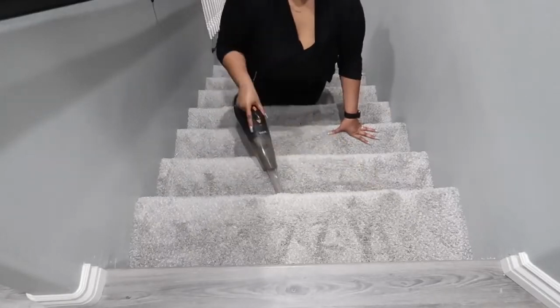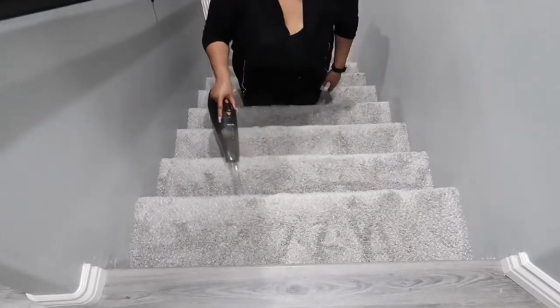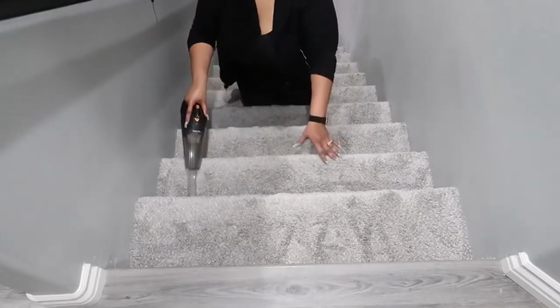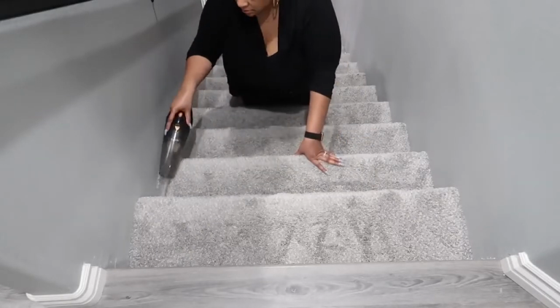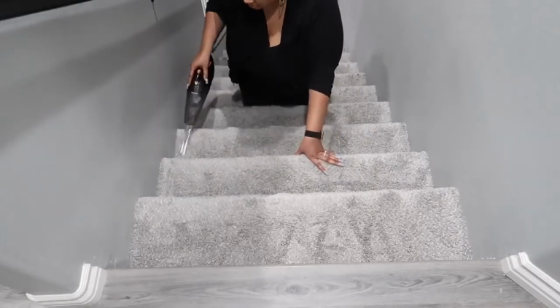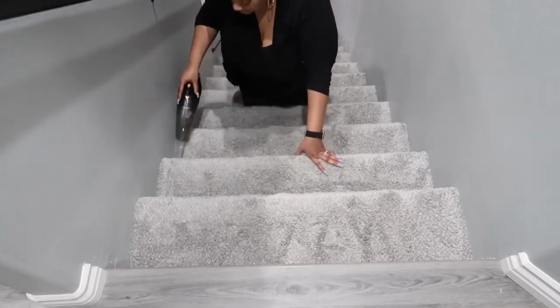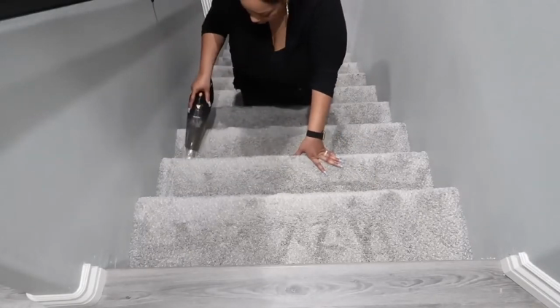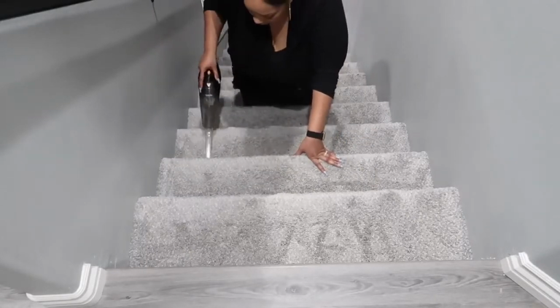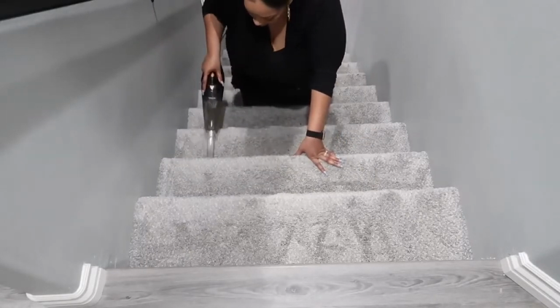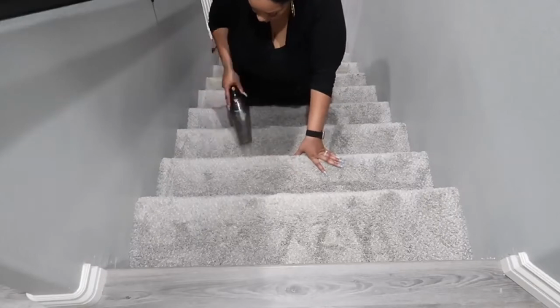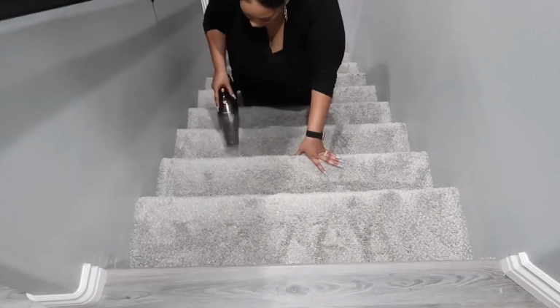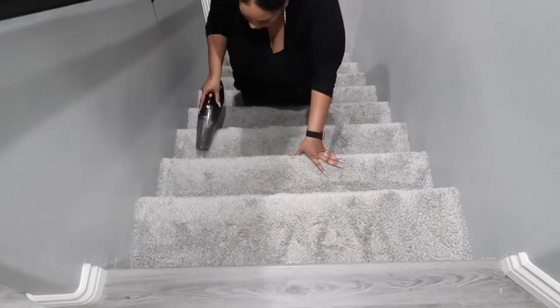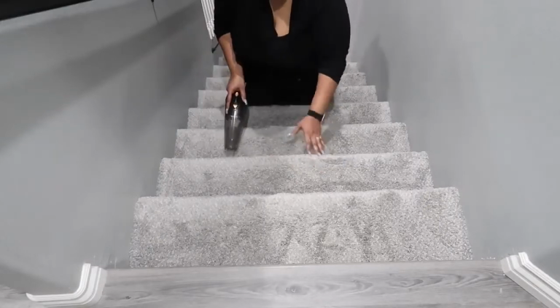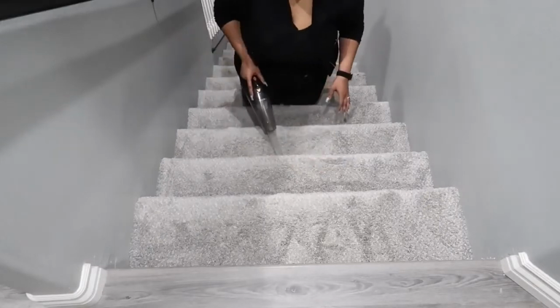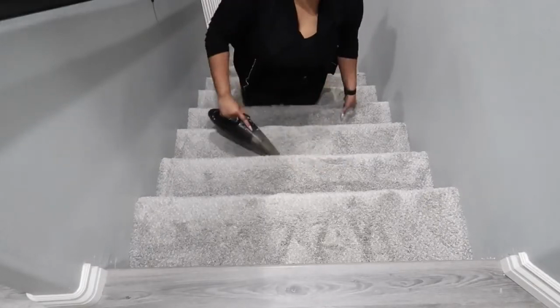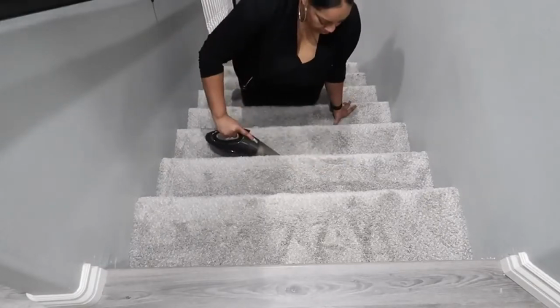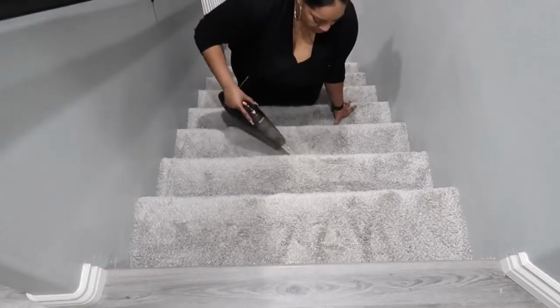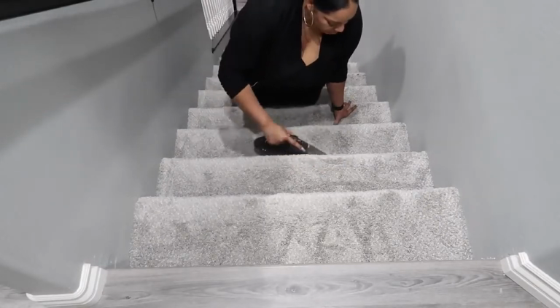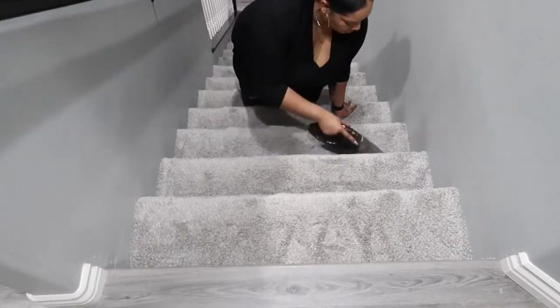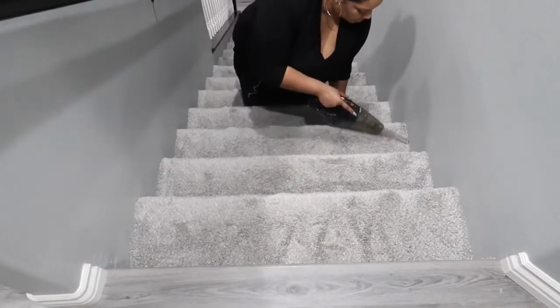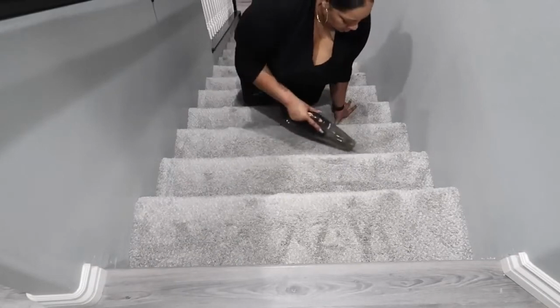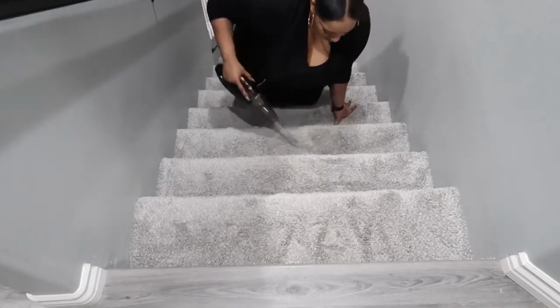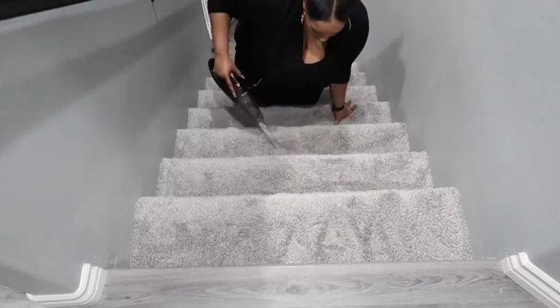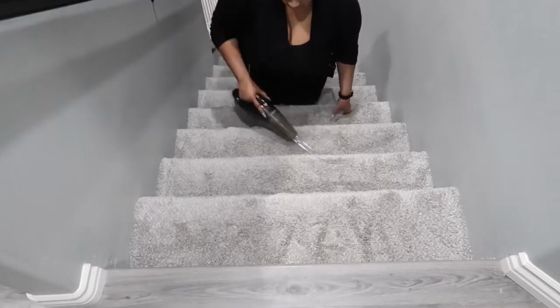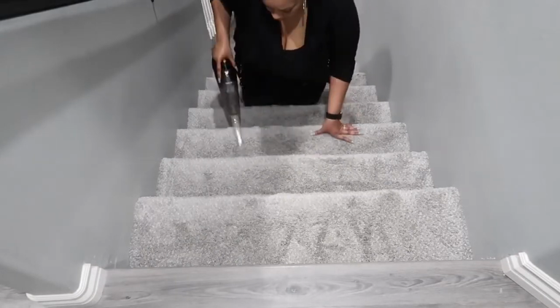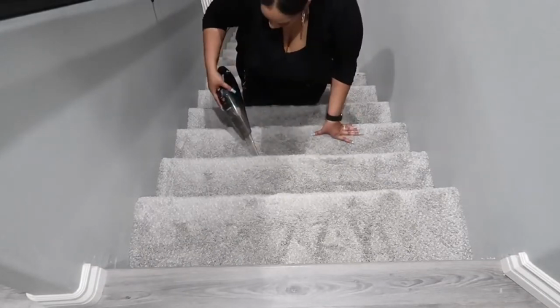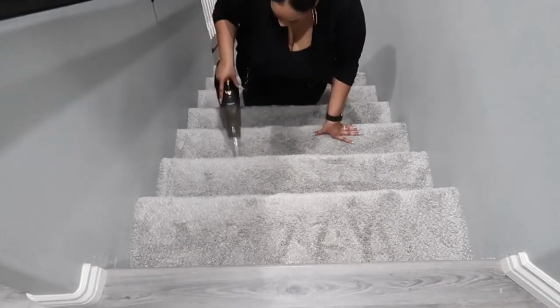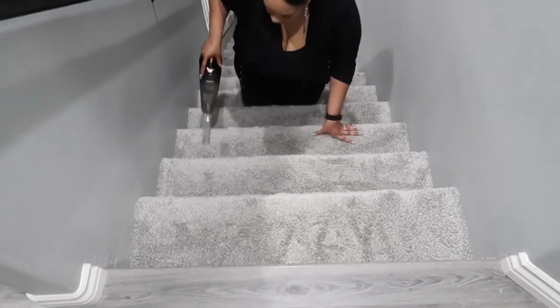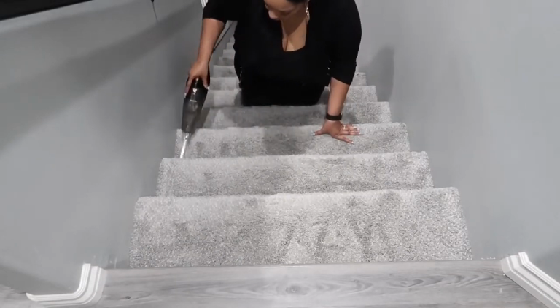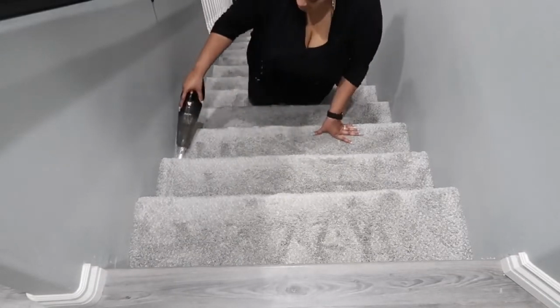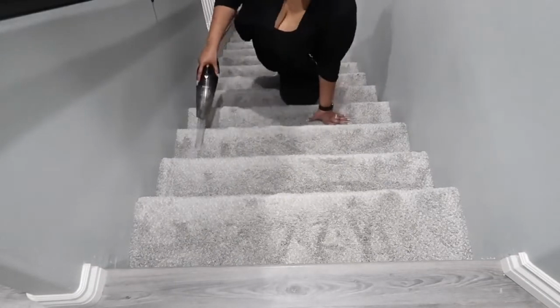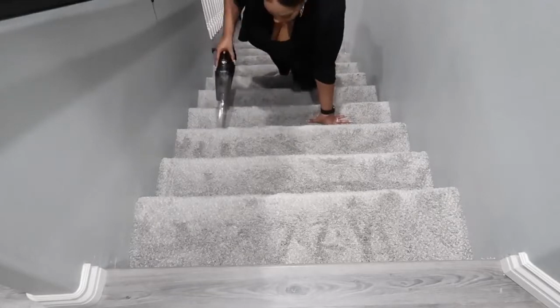It's very simple to operate. I love that there is a light on the vacuum. Also, even though it's so small, the suction is pretty strong. So once again, thank you to Vac Life for sponsoring today's video. Don't forget to head down to the description box to pick one up today.